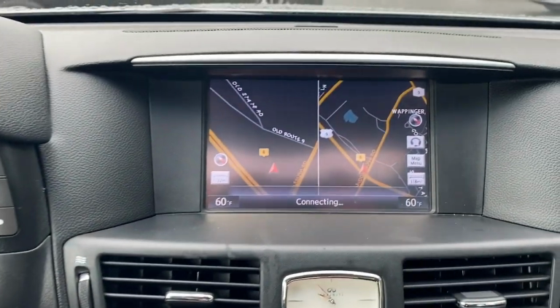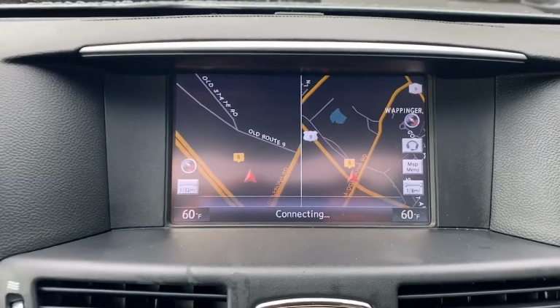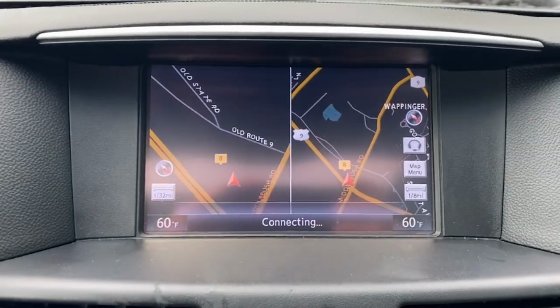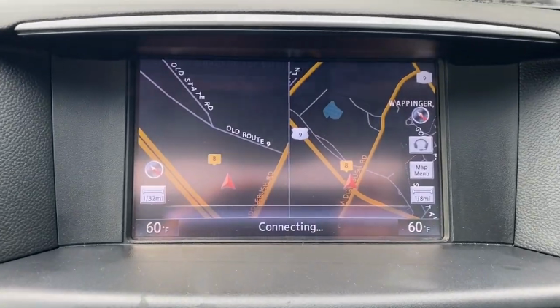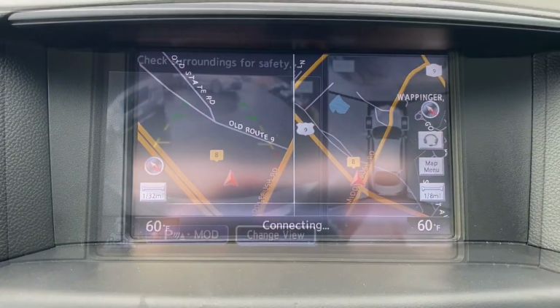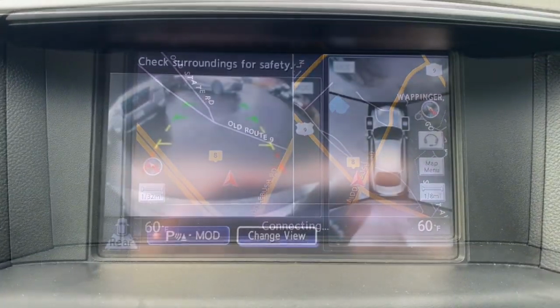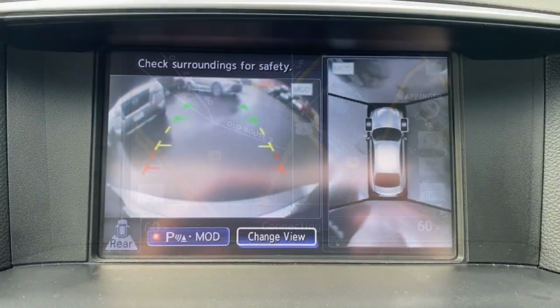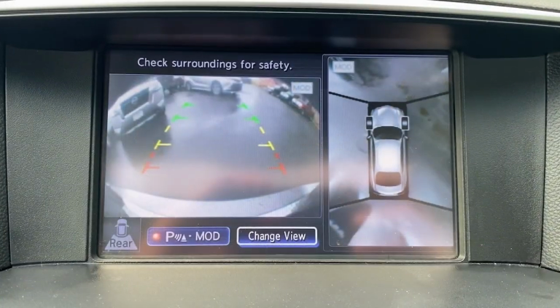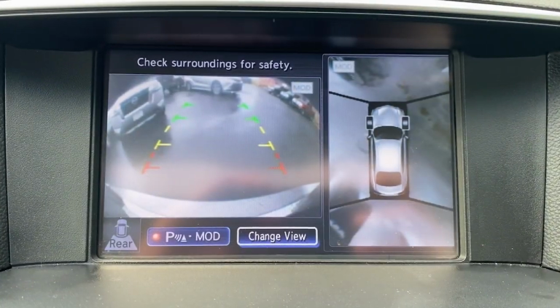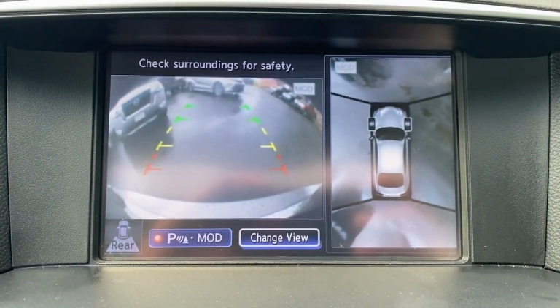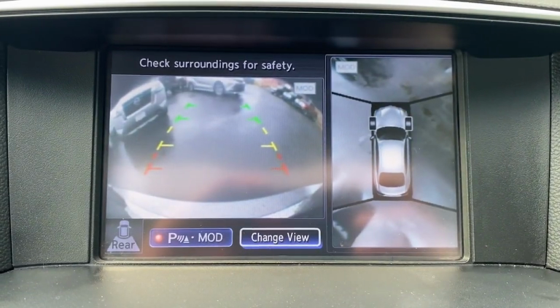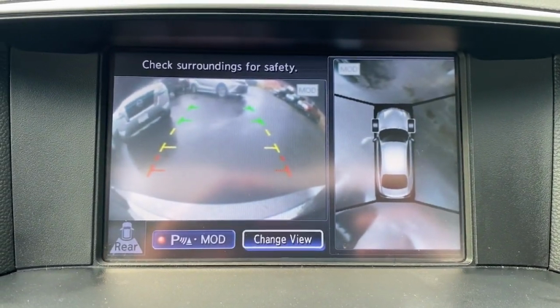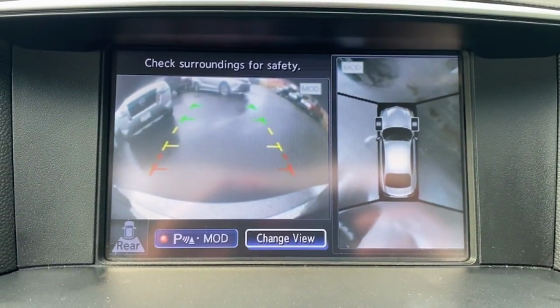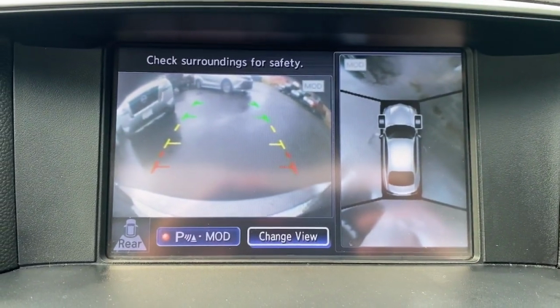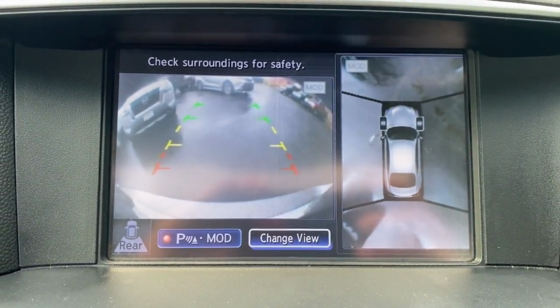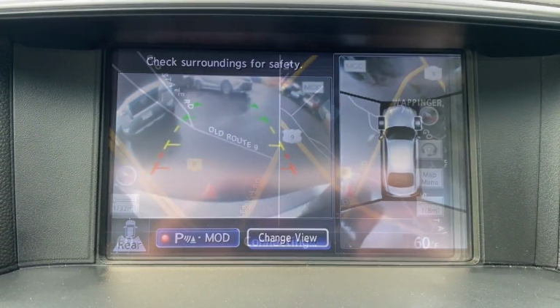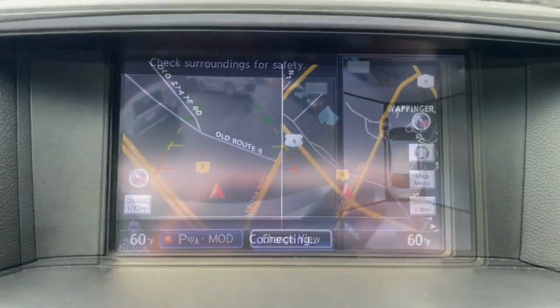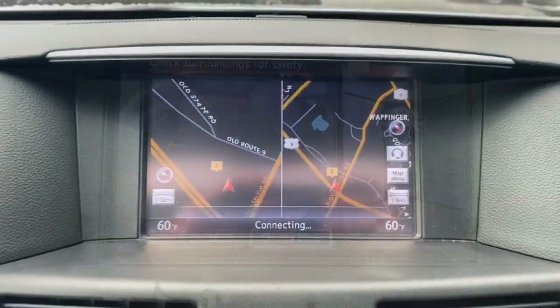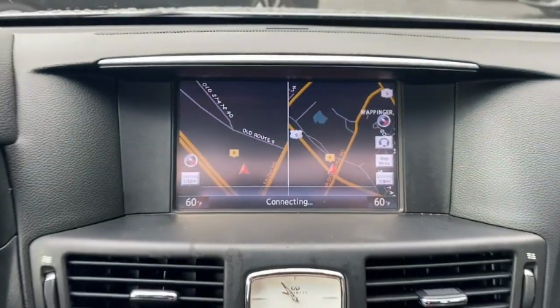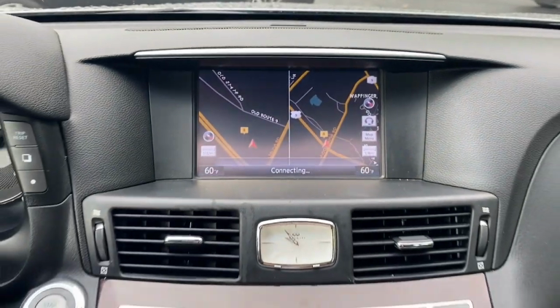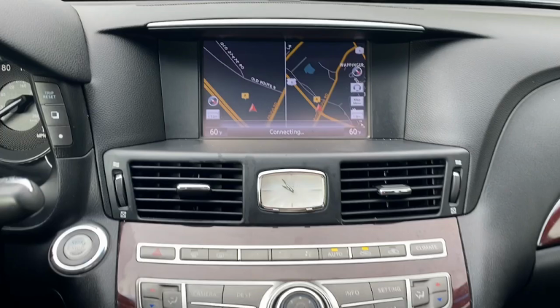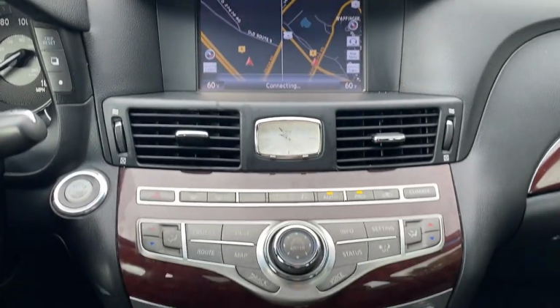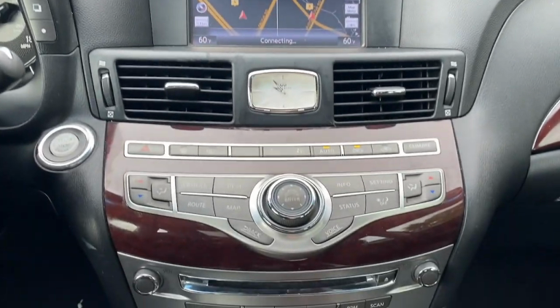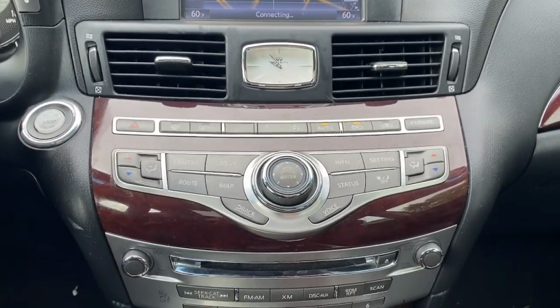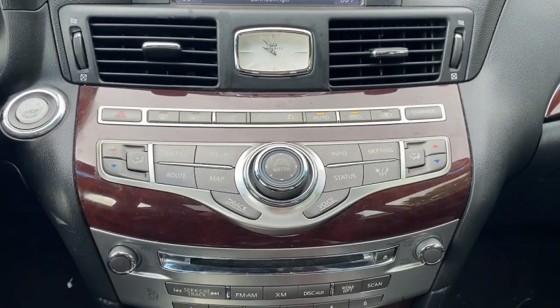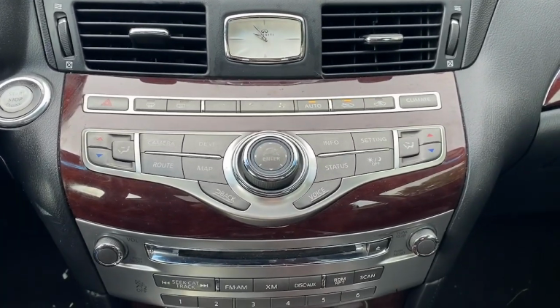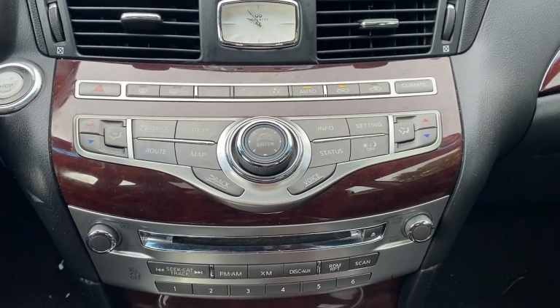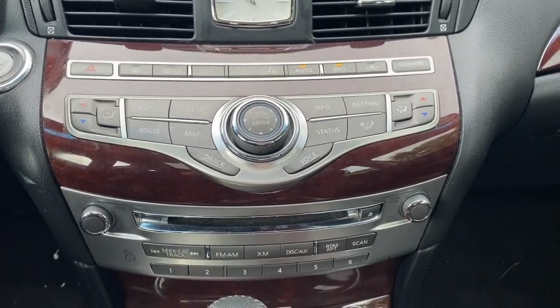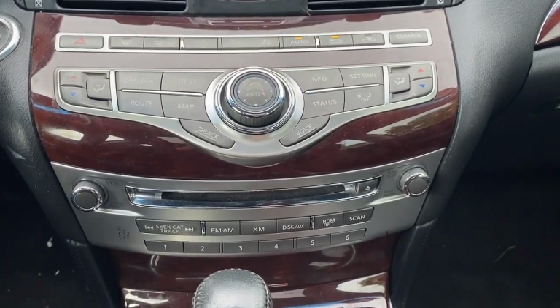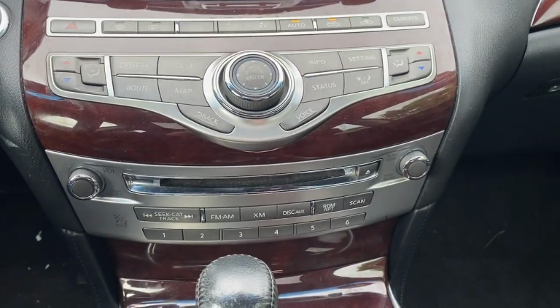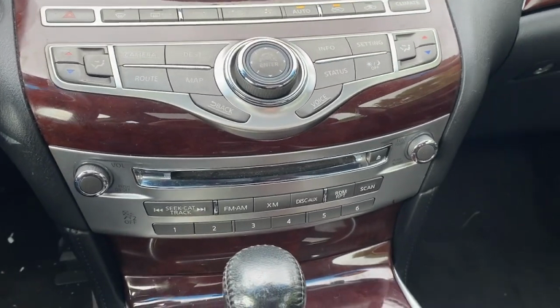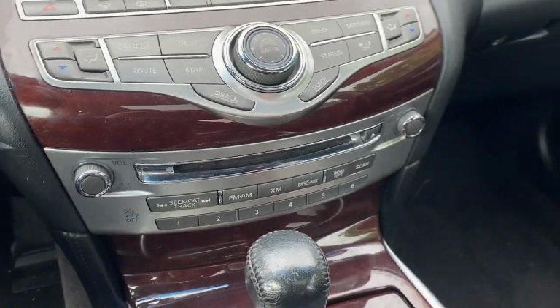Get the comfort and performance you've been waiting for in this masterfully crafted Q70. Our team will give you an outstanding test drive experience. Stop in today.